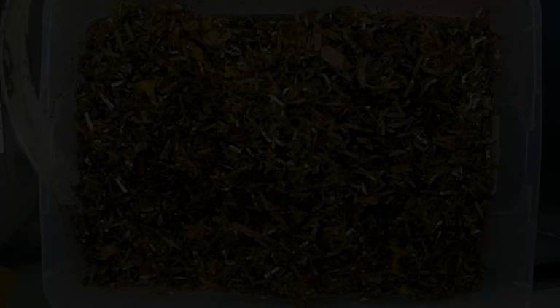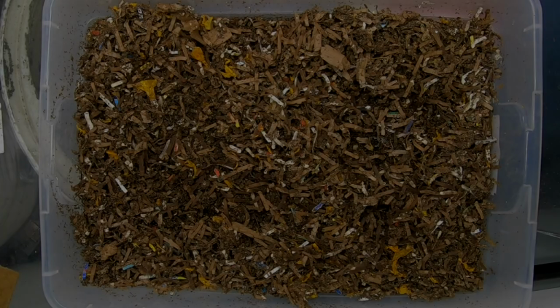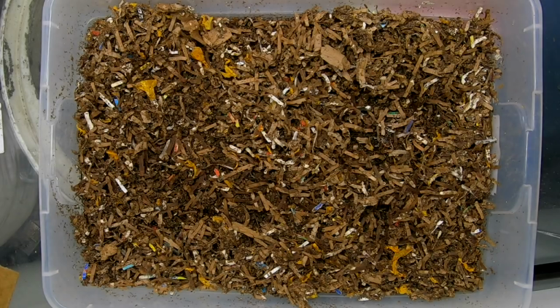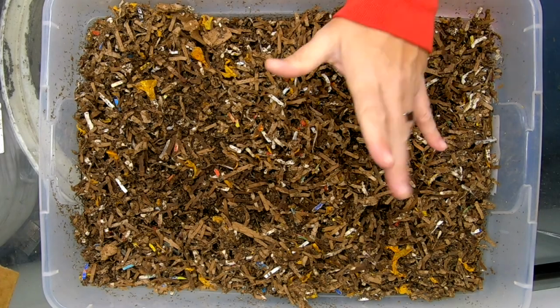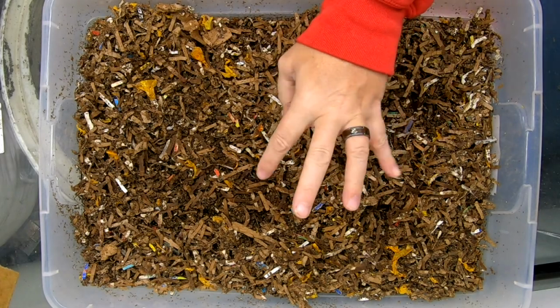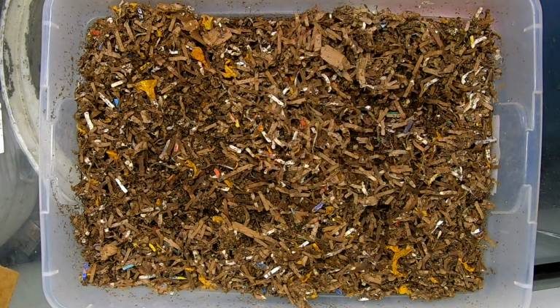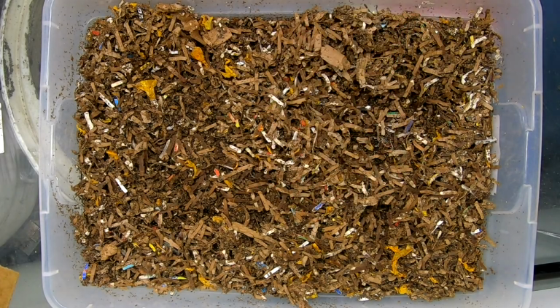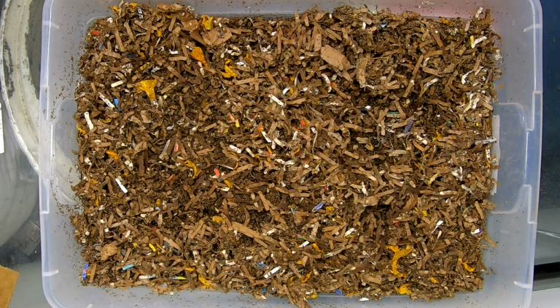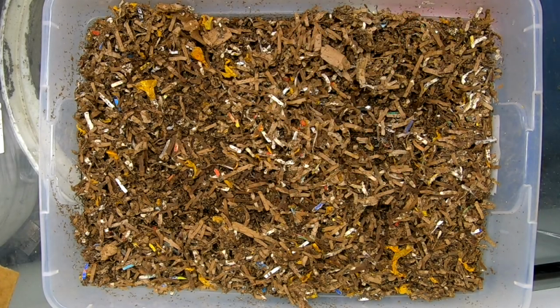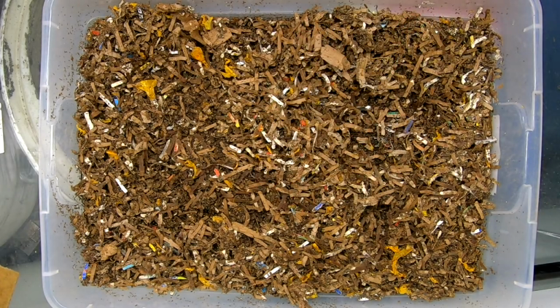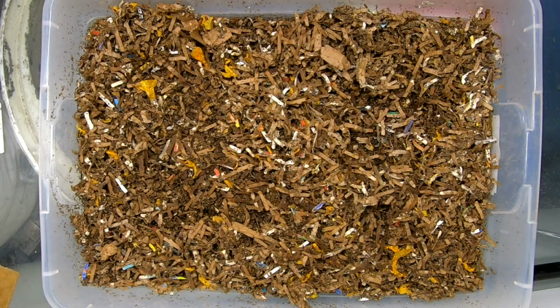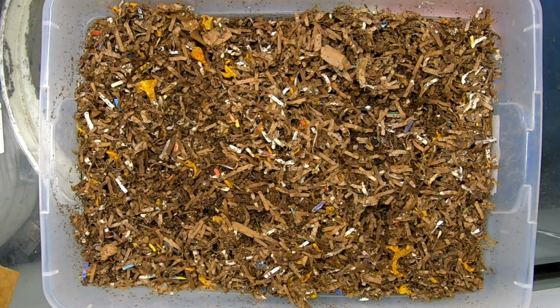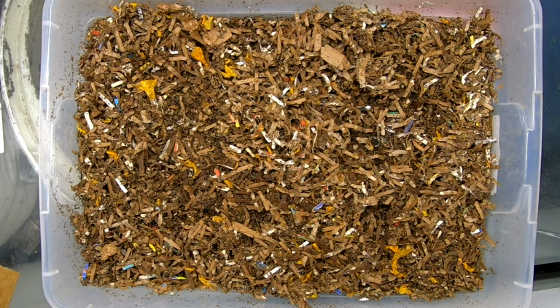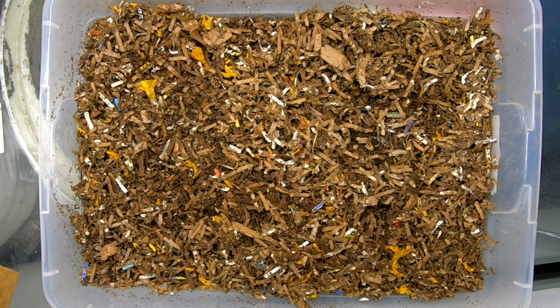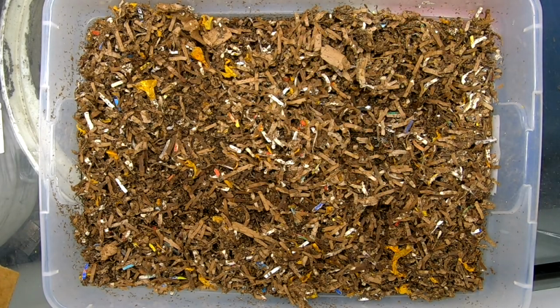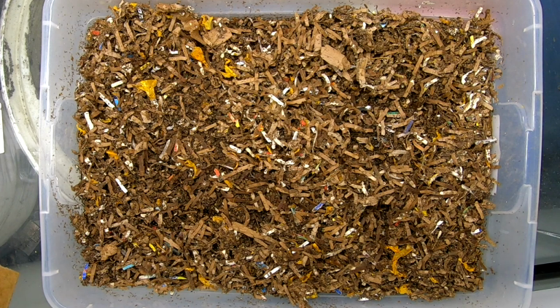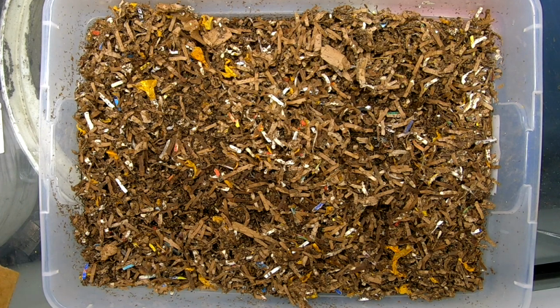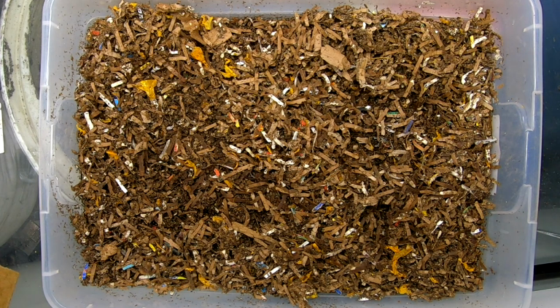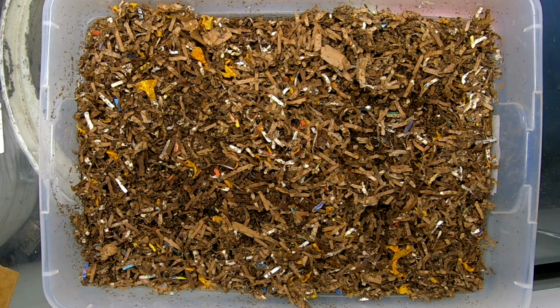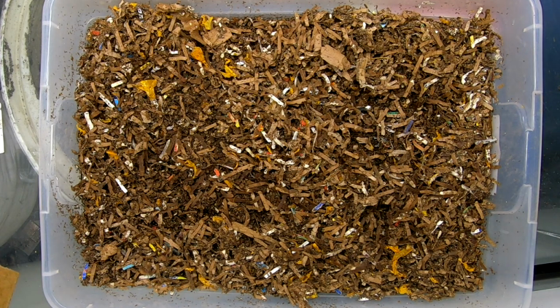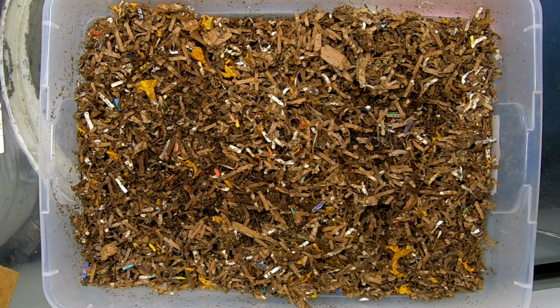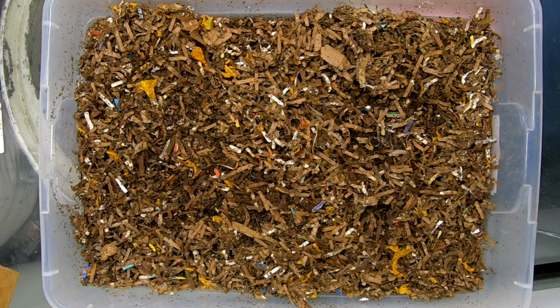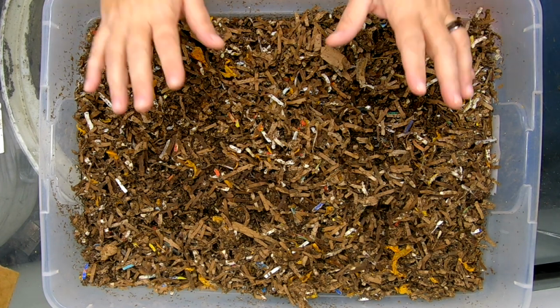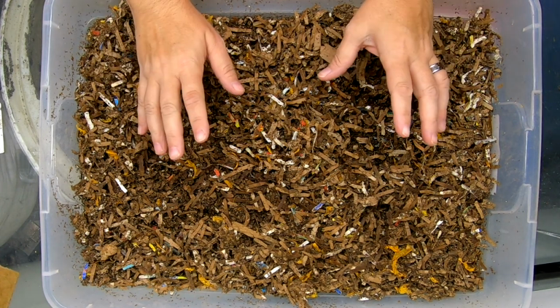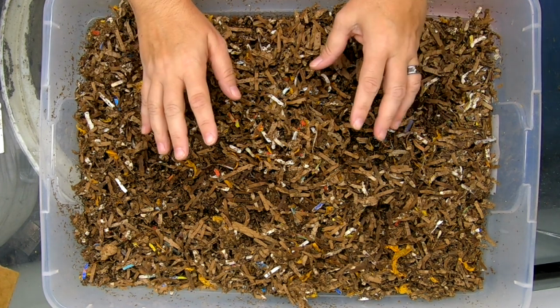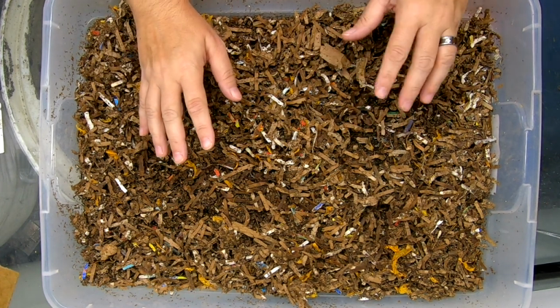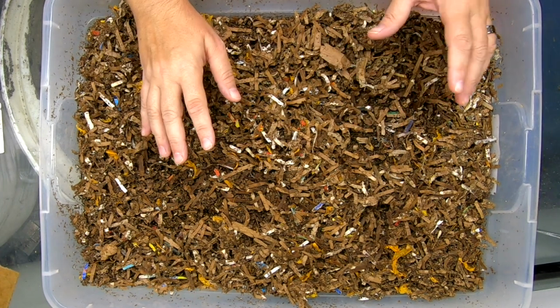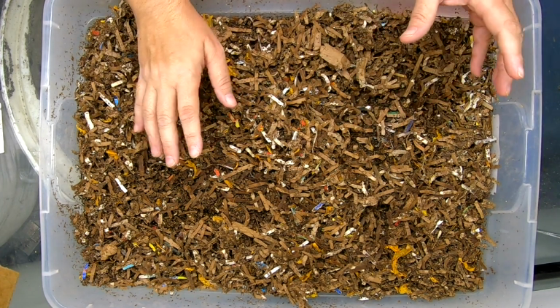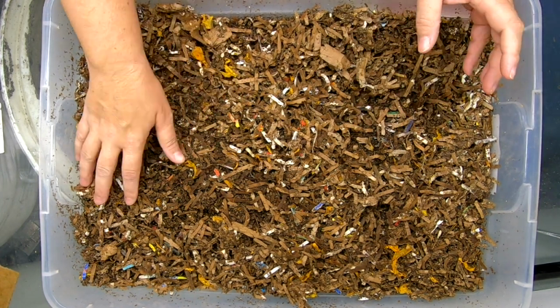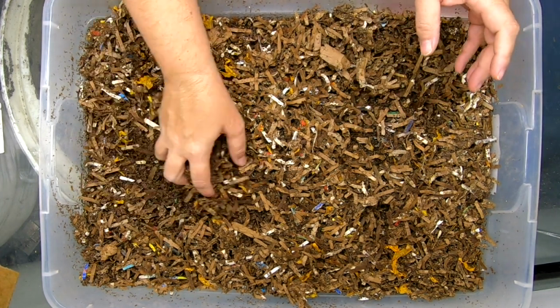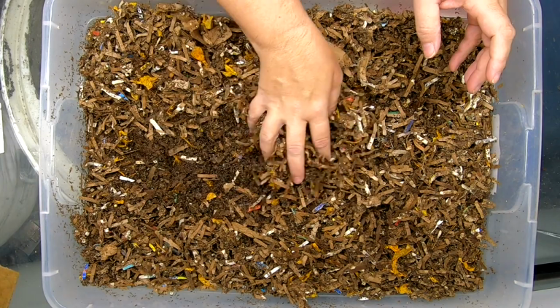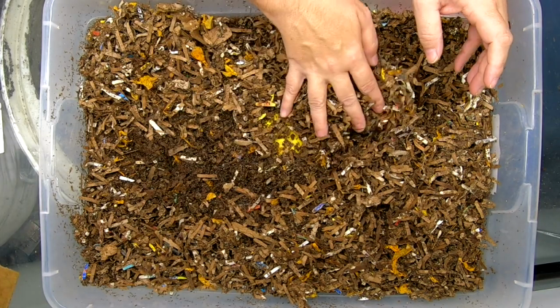Hey guys, it's Anne over at Plant Obsessed, and today we're going to take a look at the Red Wiggler Only bin. This is the newer of the two bins, and so we're going to take a look in.